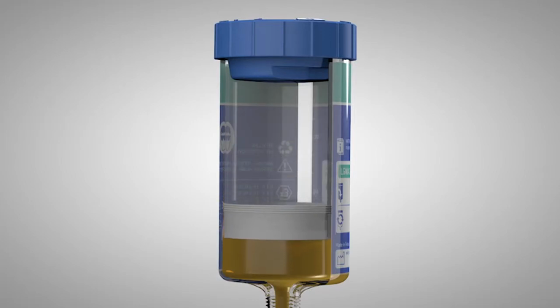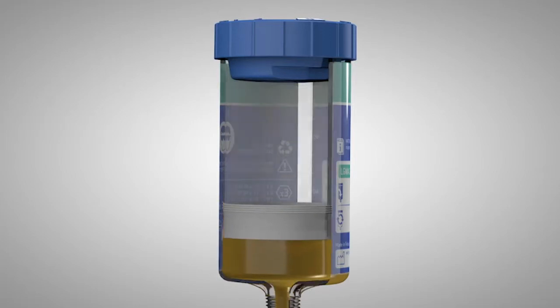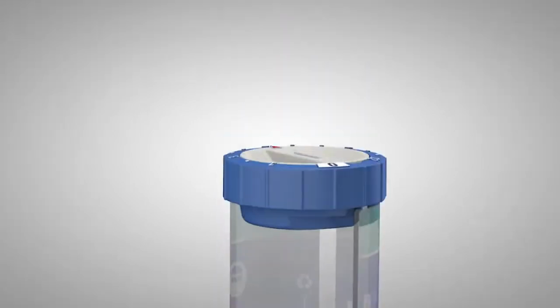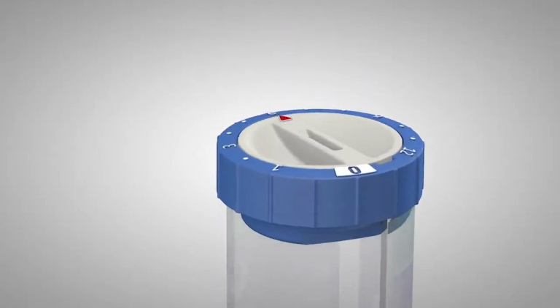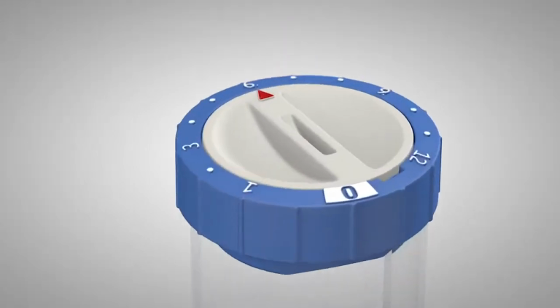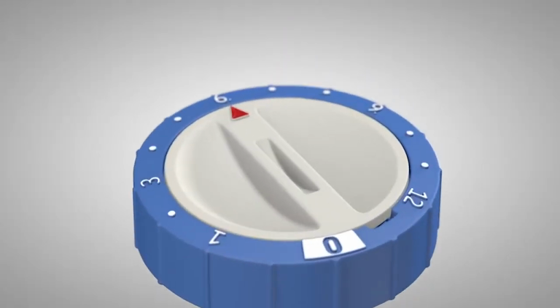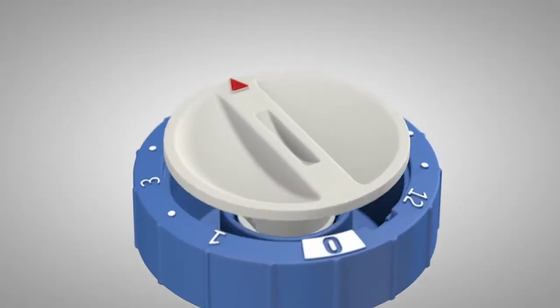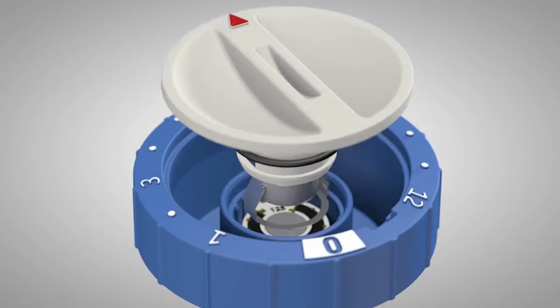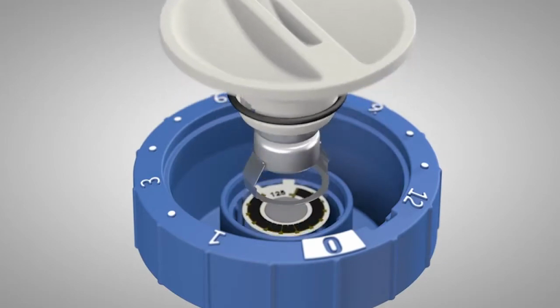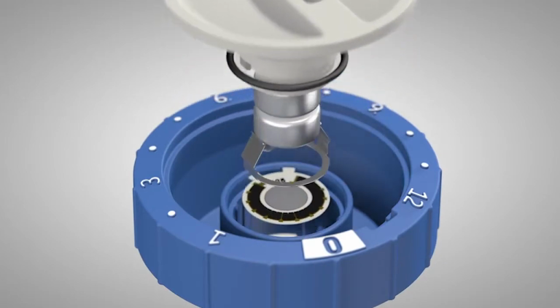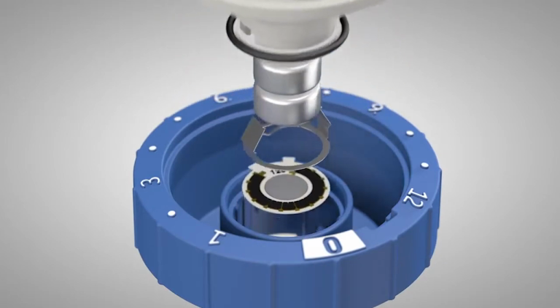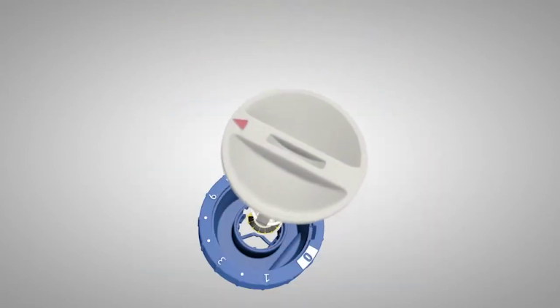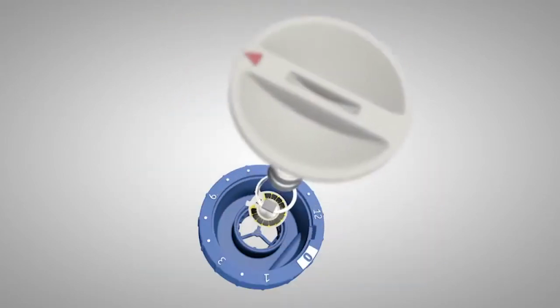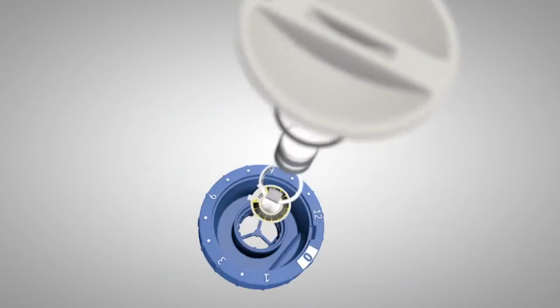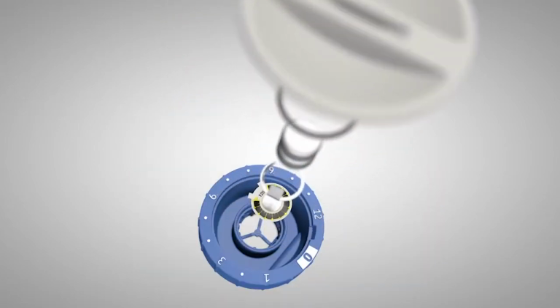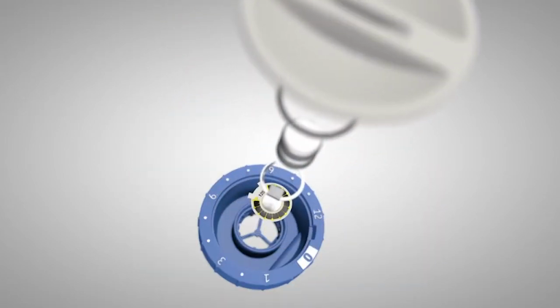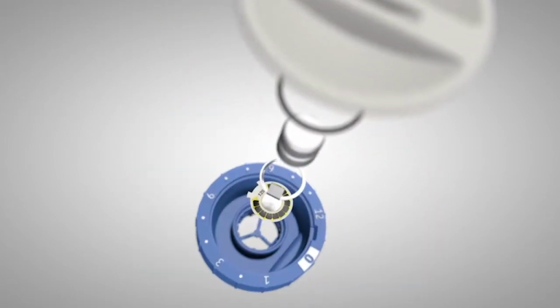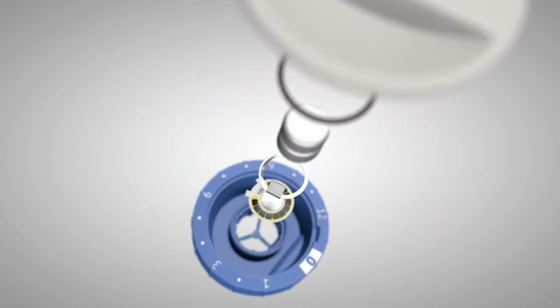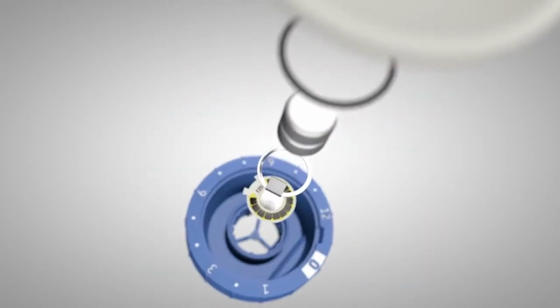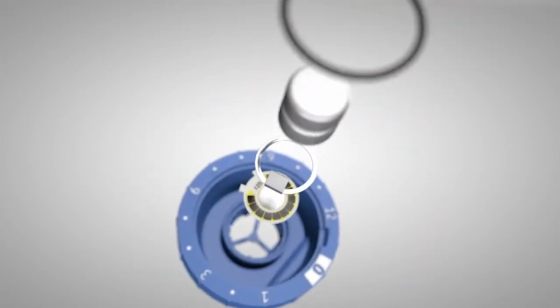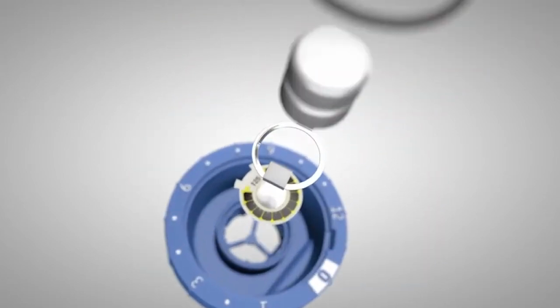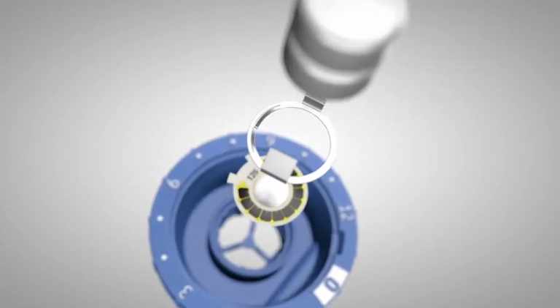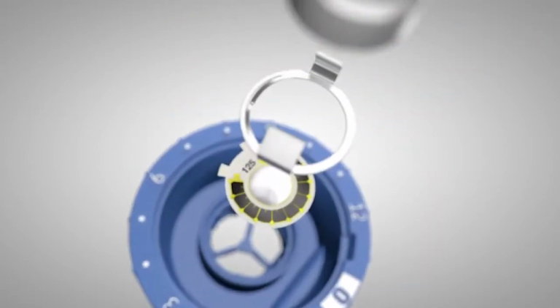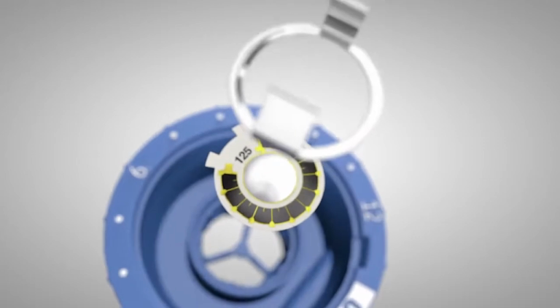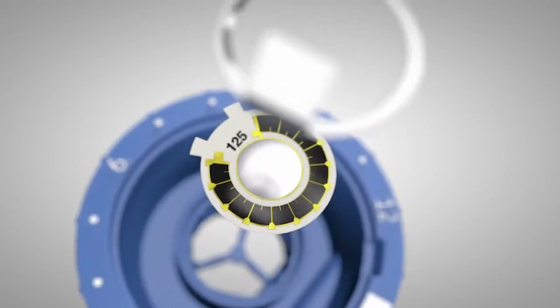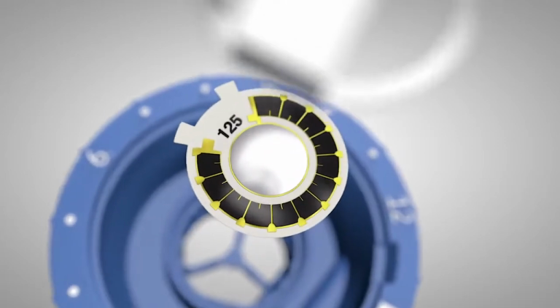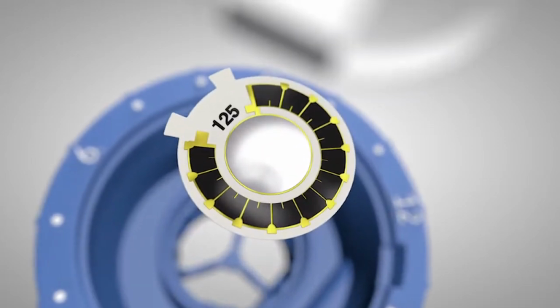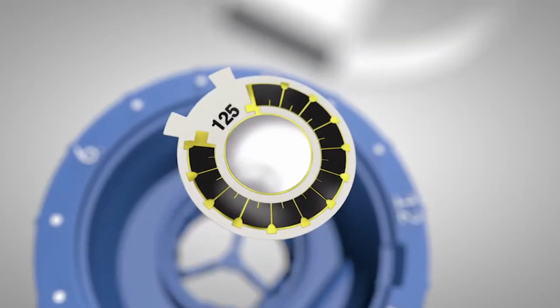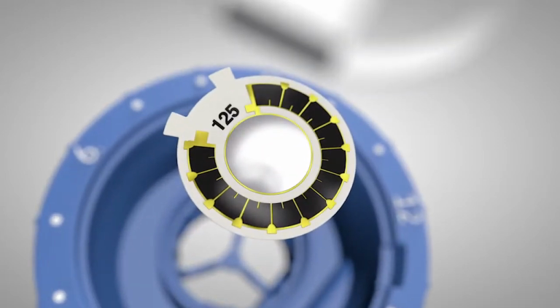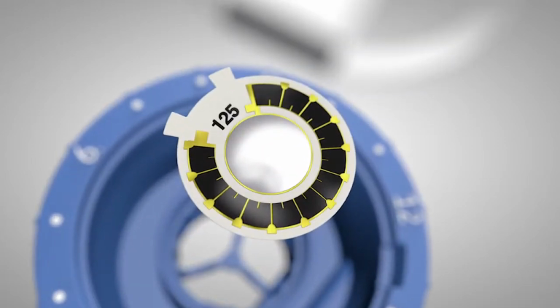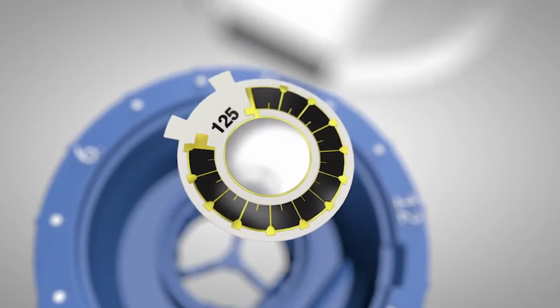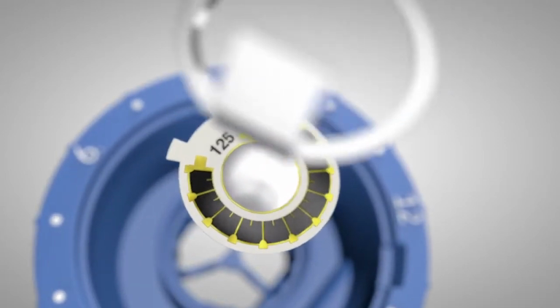The gas is developed inside the batteries of the lubricator, whereby the electronics control the speed of gas development, enabling a stable and gradual dispense.